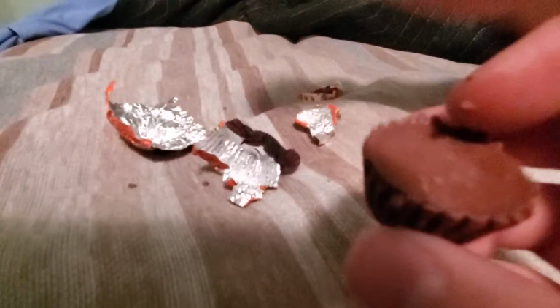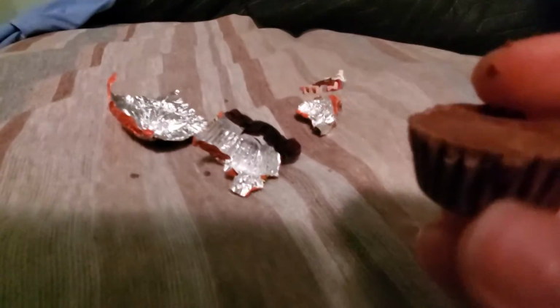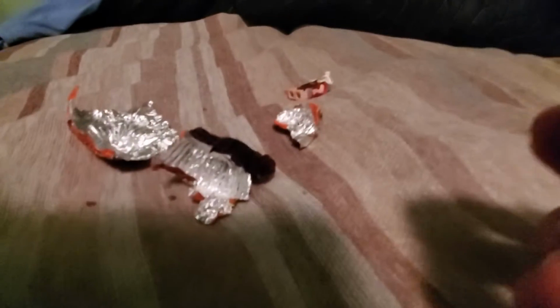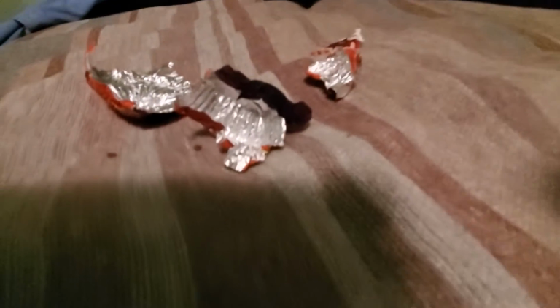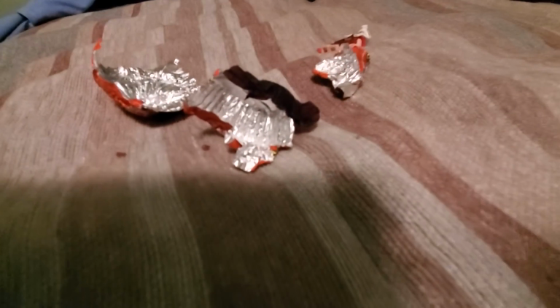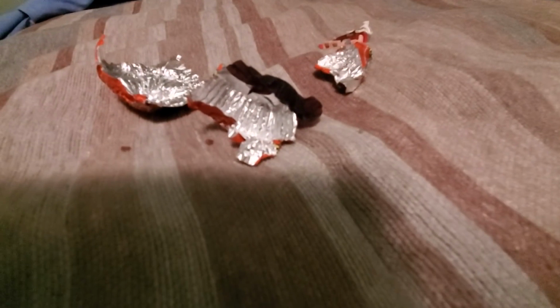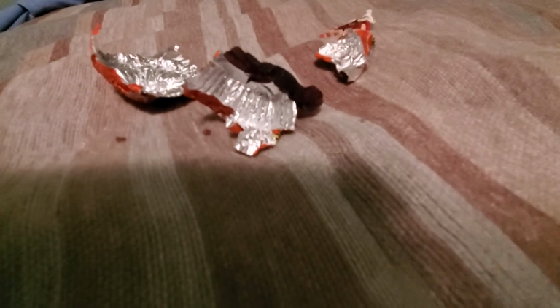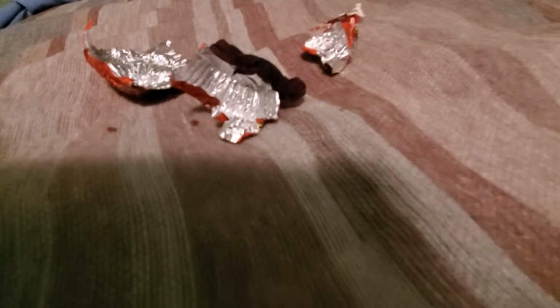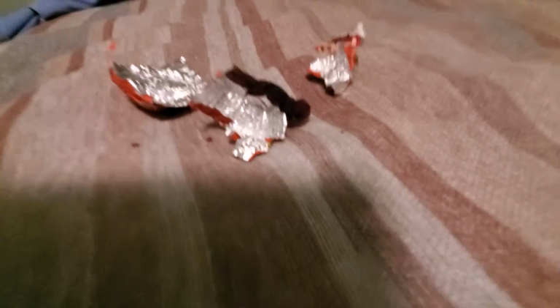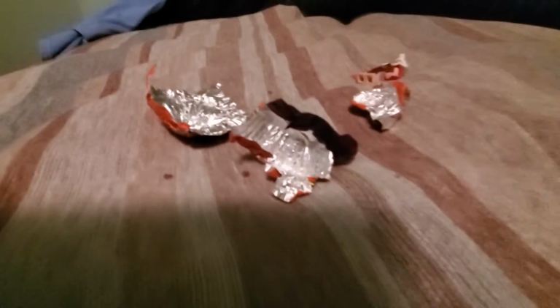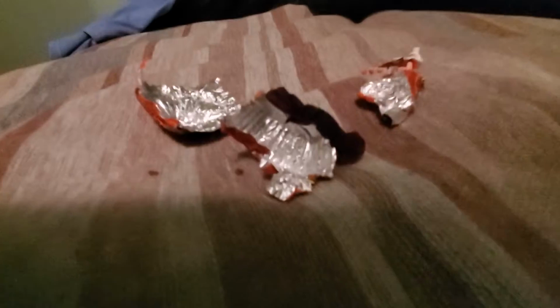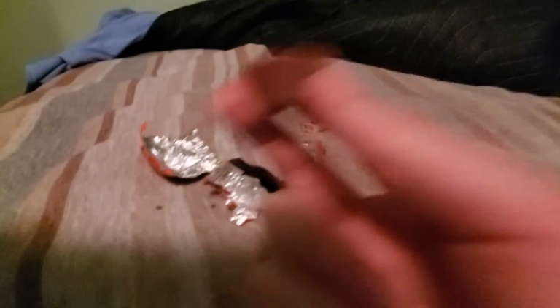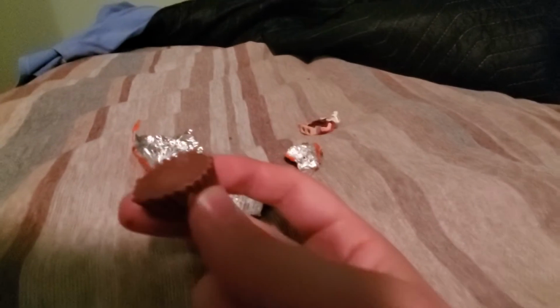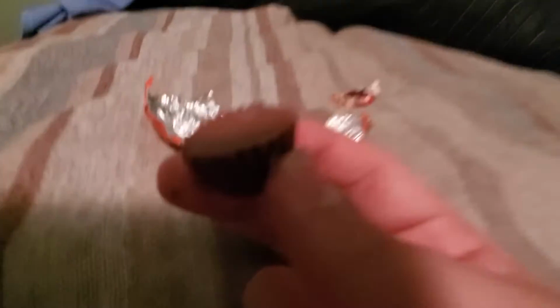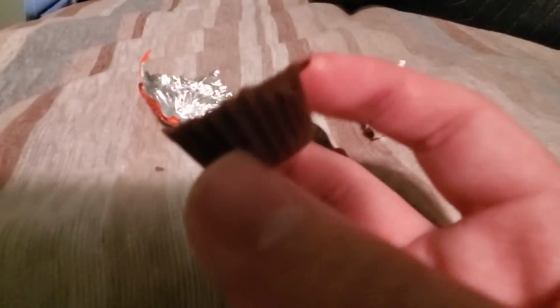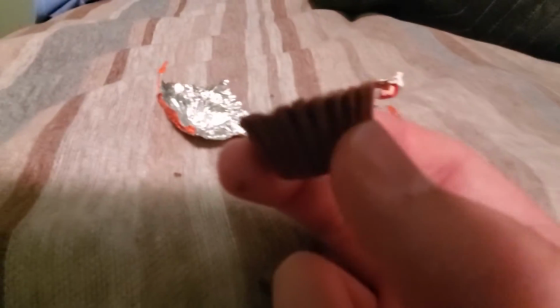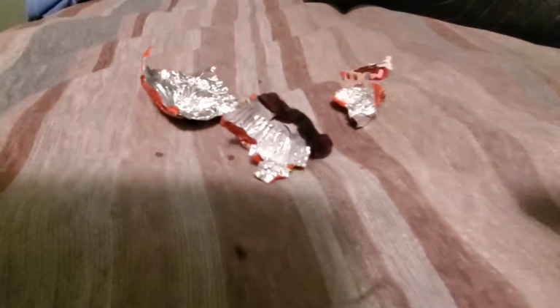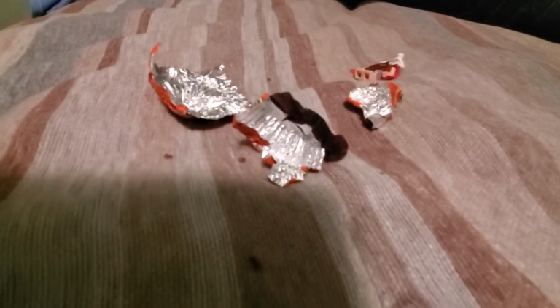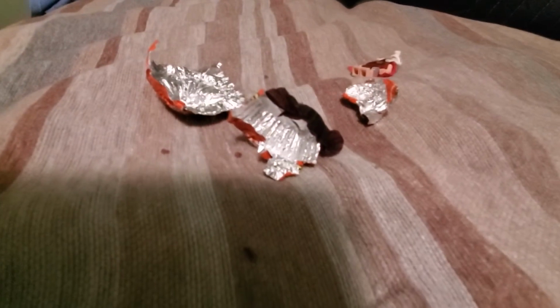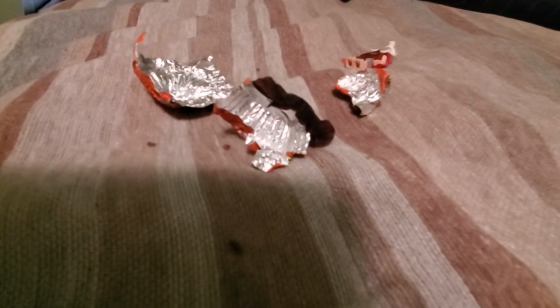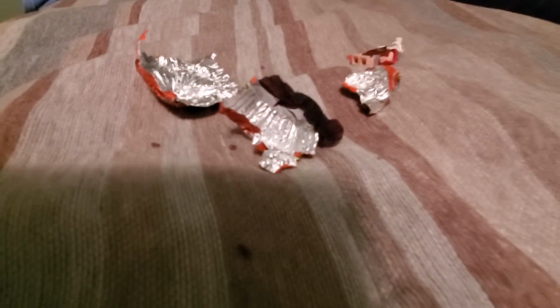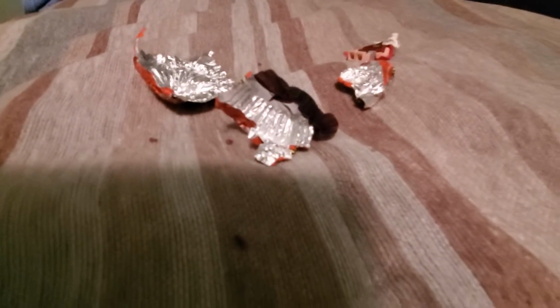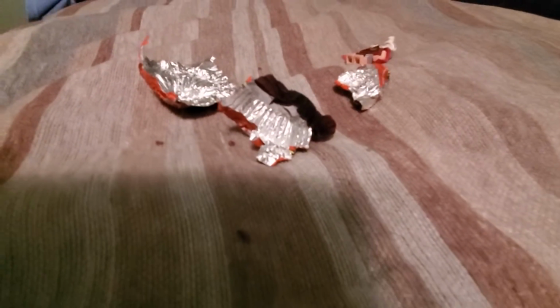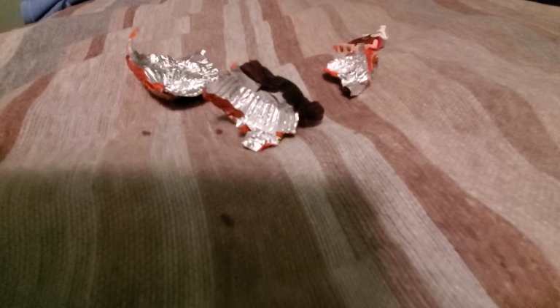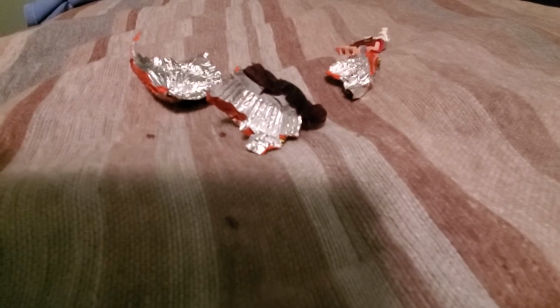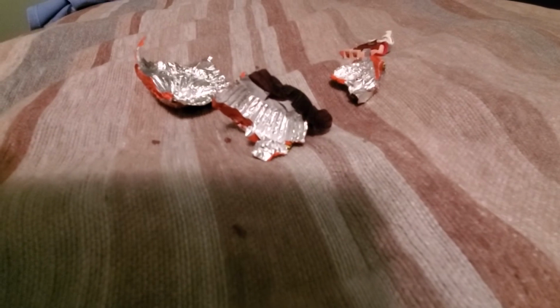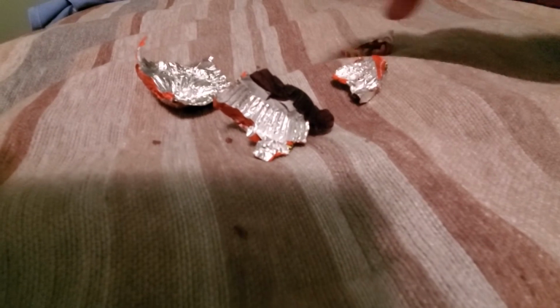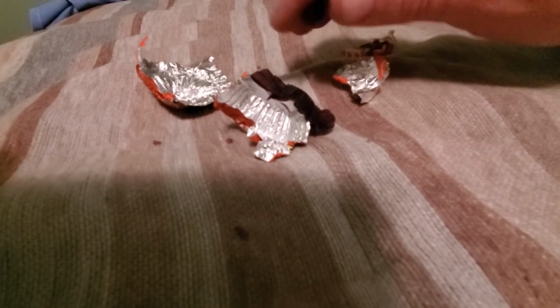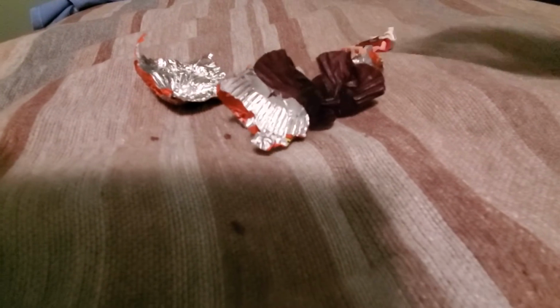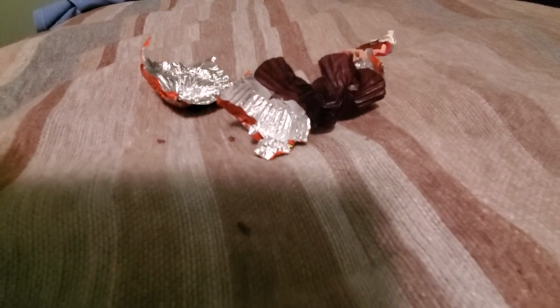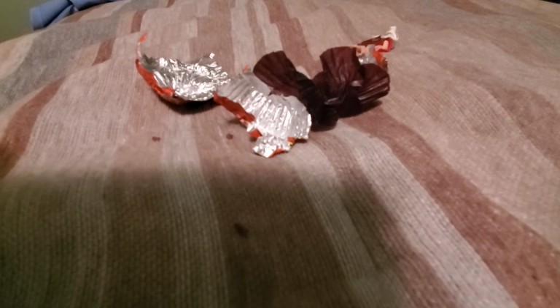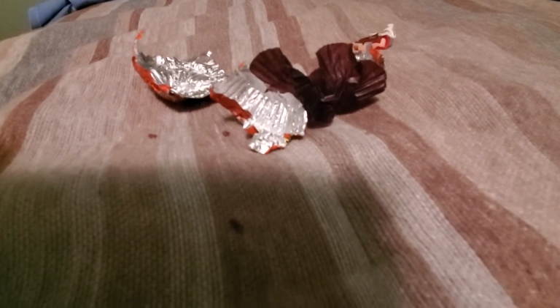You got to take the... yeah. You don't eat the wrapper? No, you don't eat the wrapper. Here it is — looks just like a regular one. That is good.